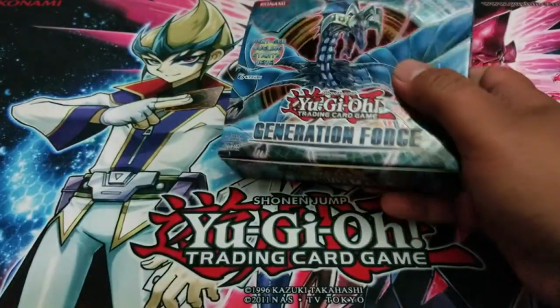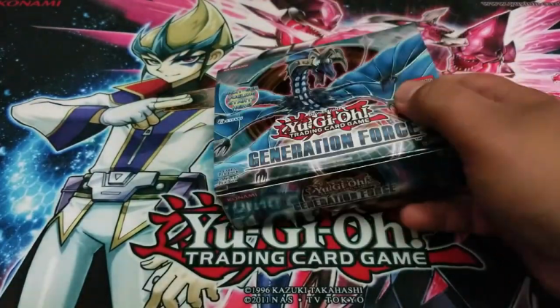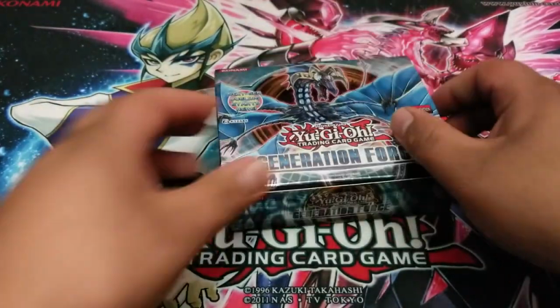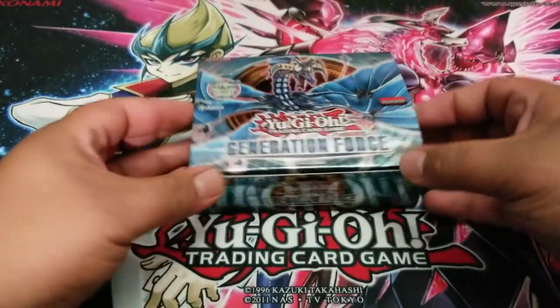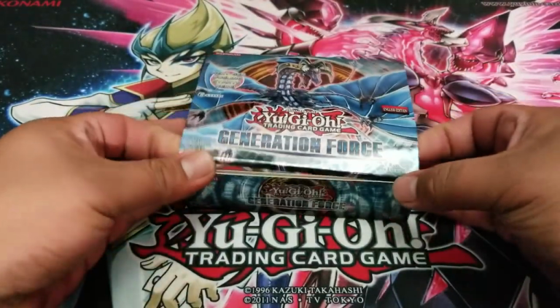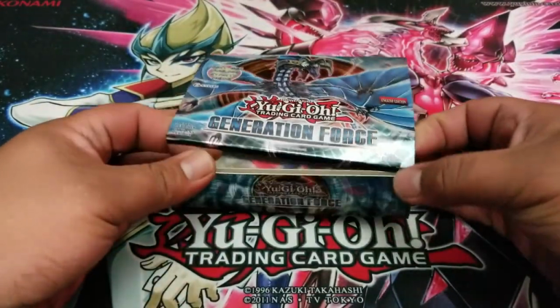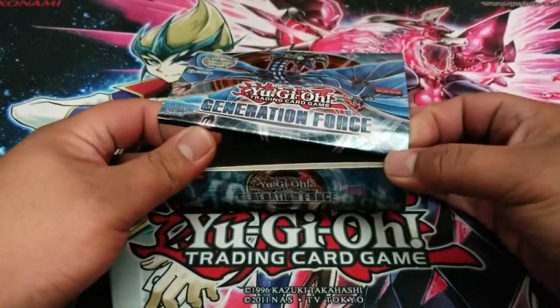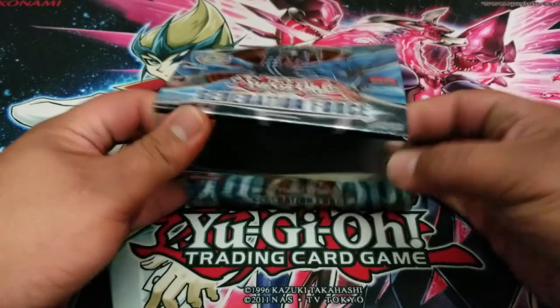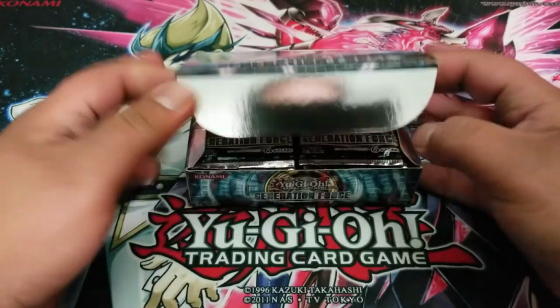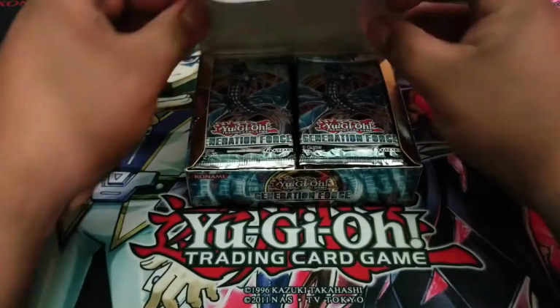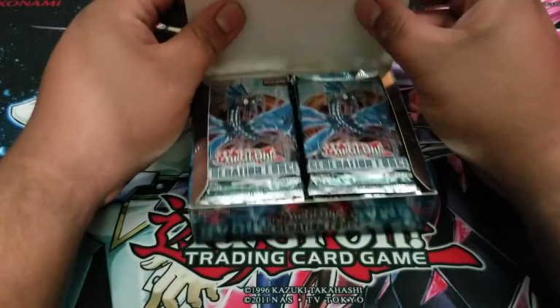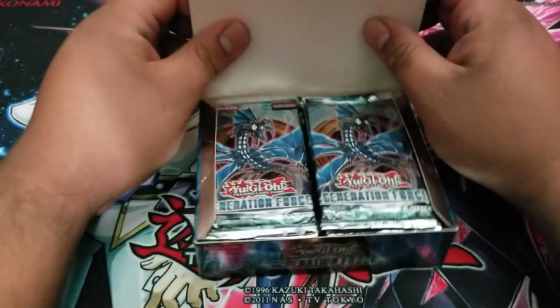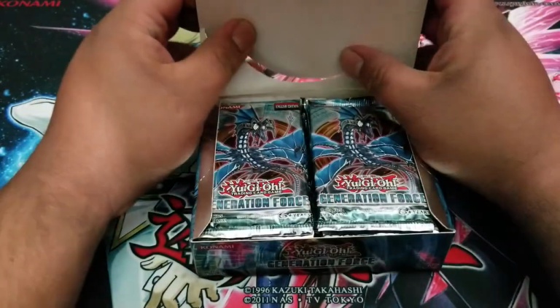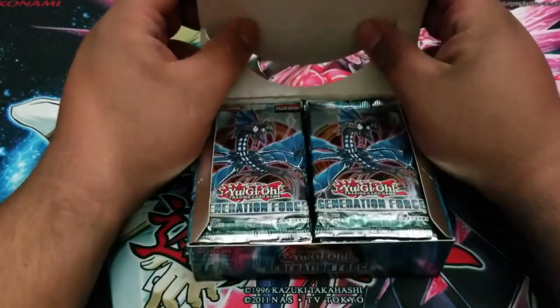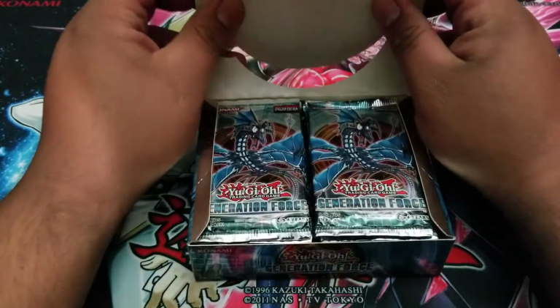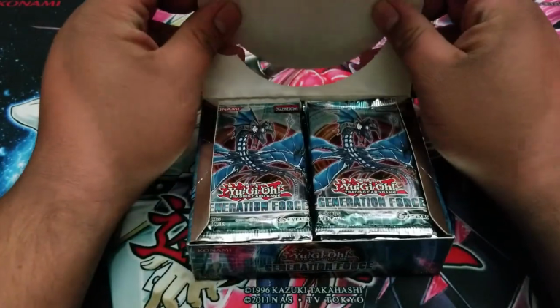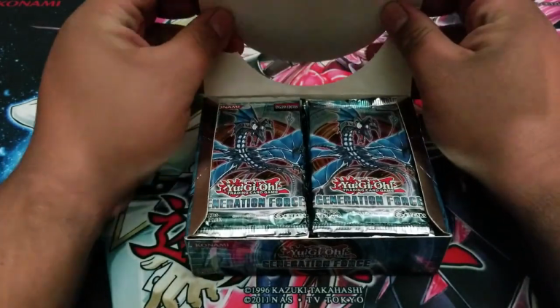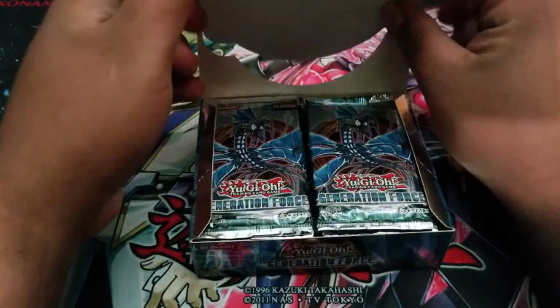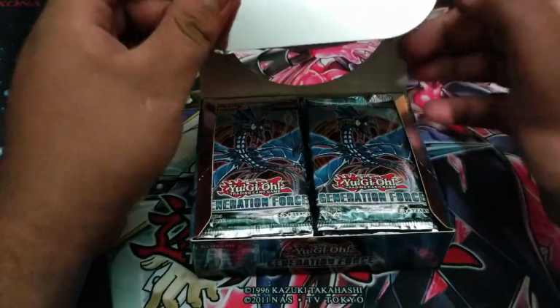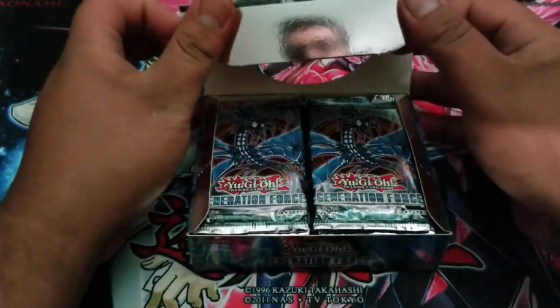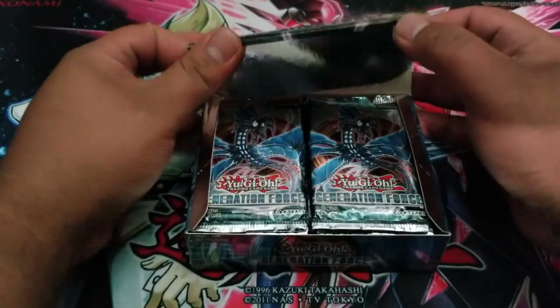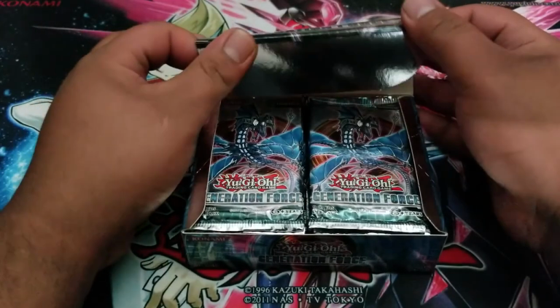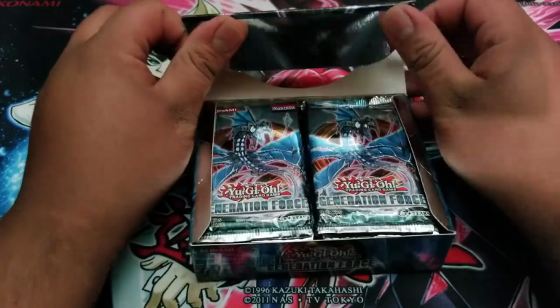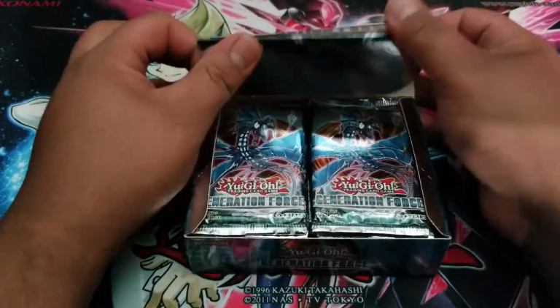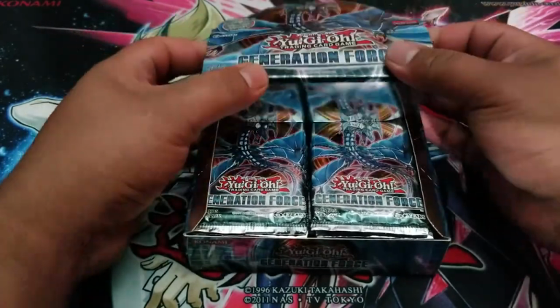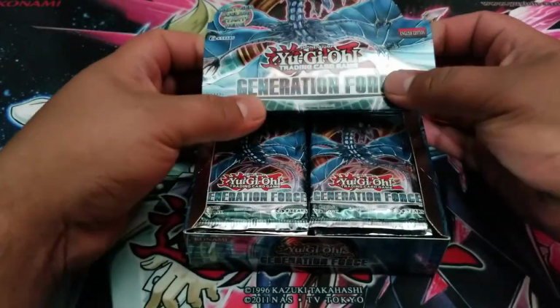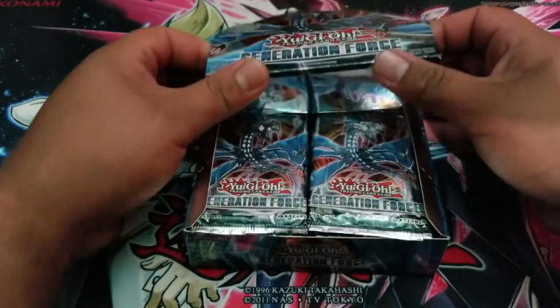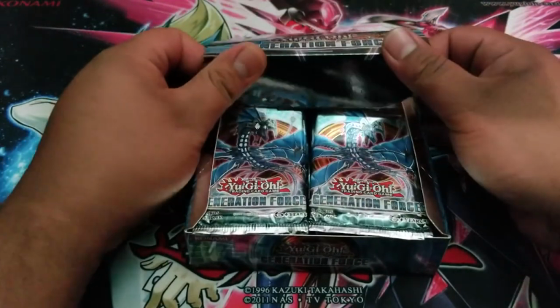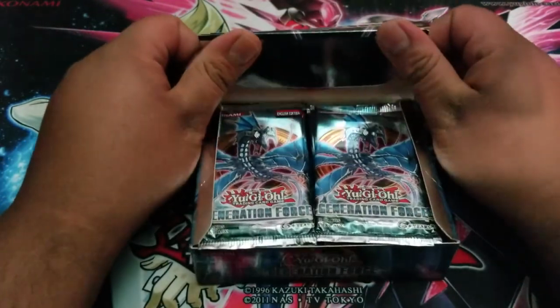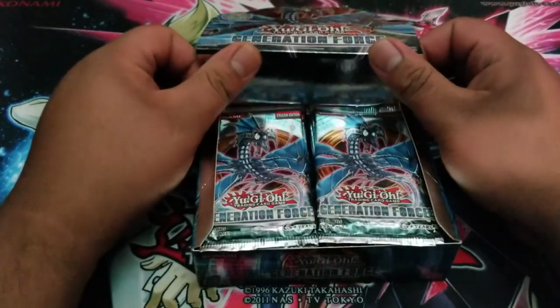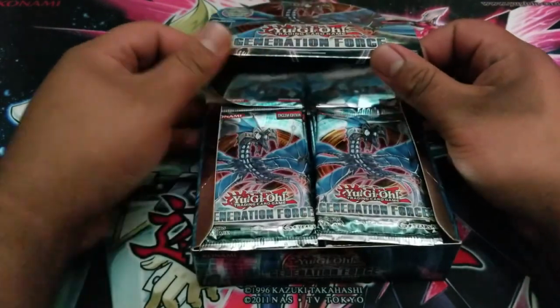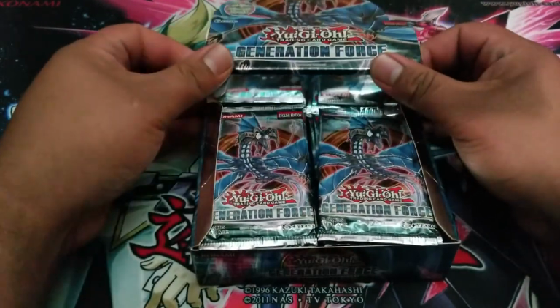Hopefully we can pull a ghost rare, even though it won't be as expensive — whatever — but it would still be pretty cool.